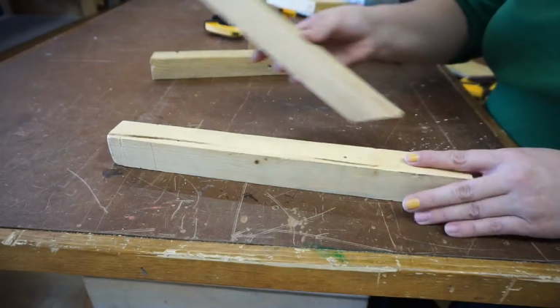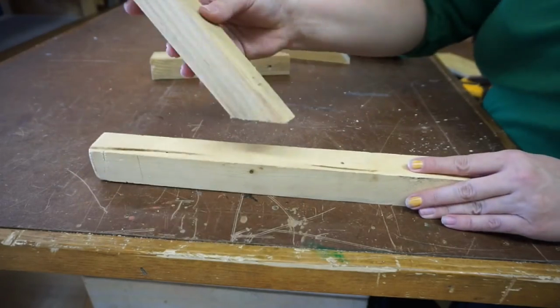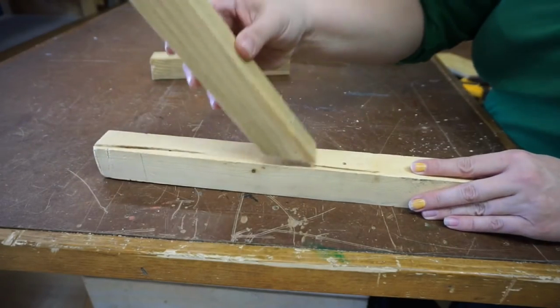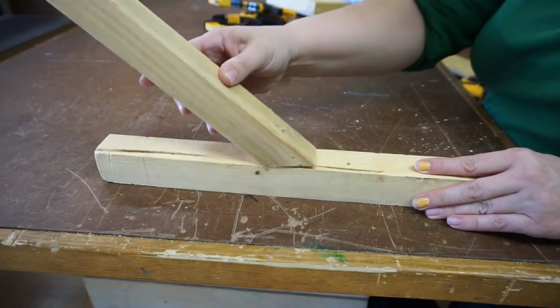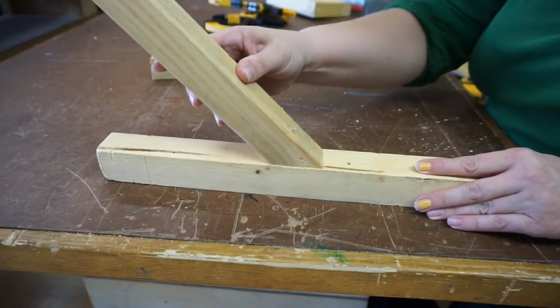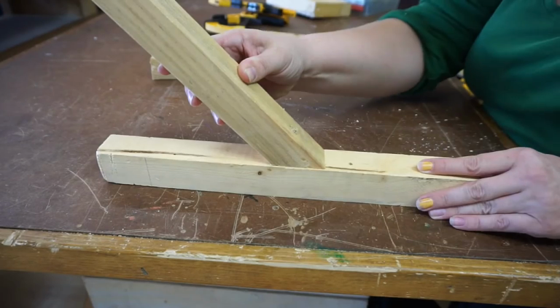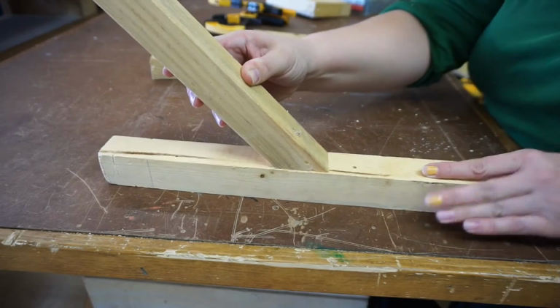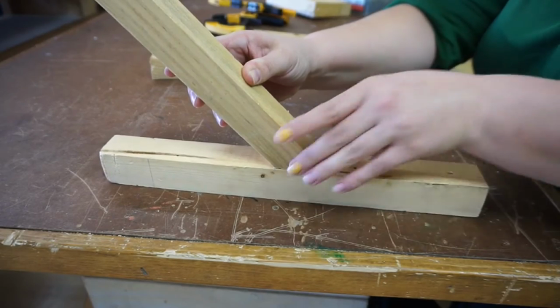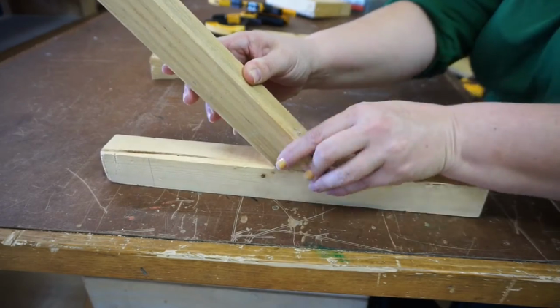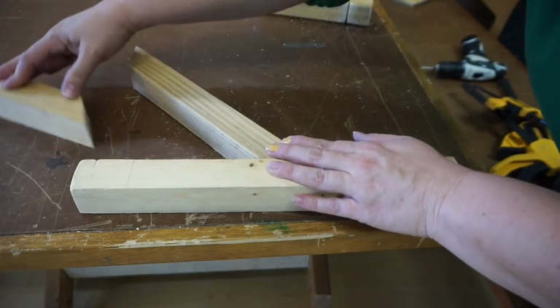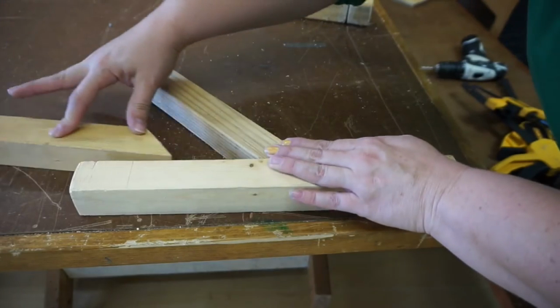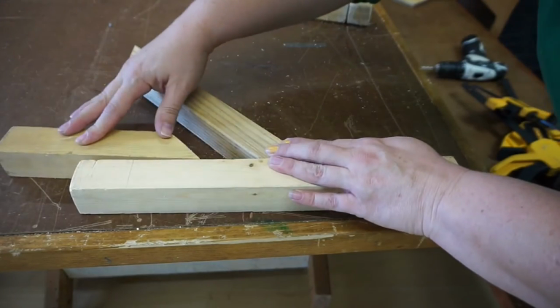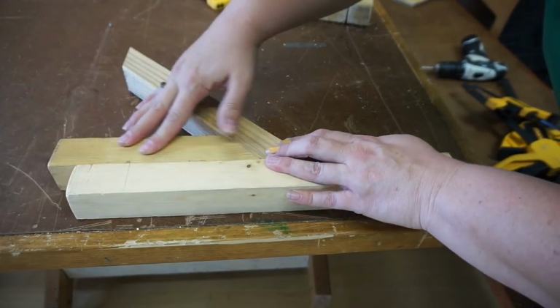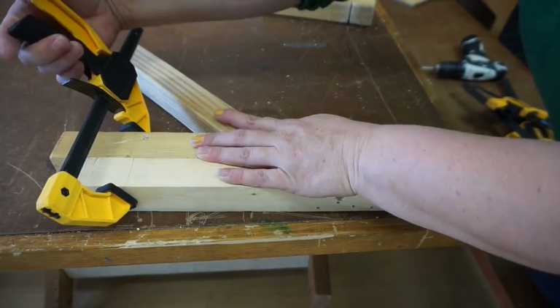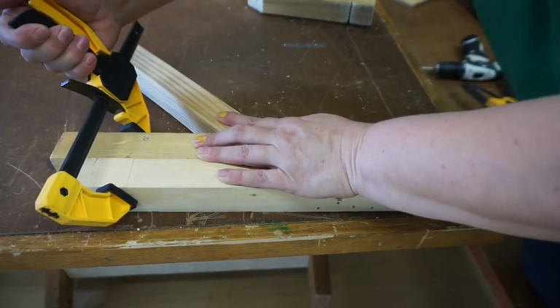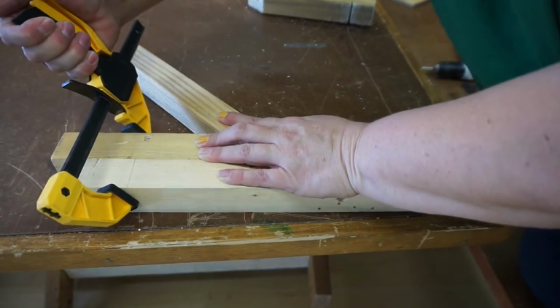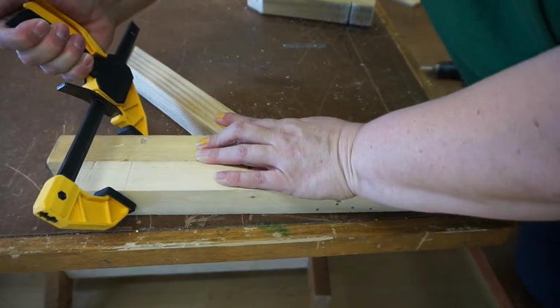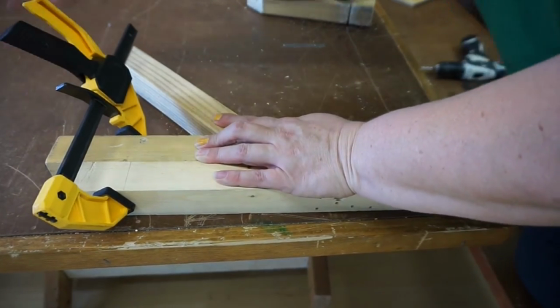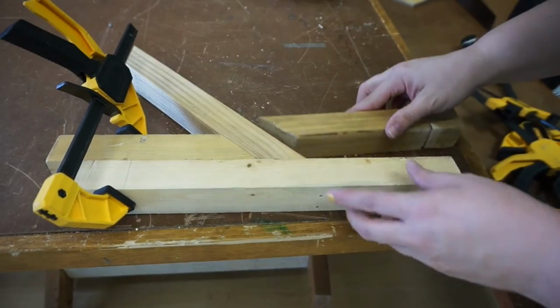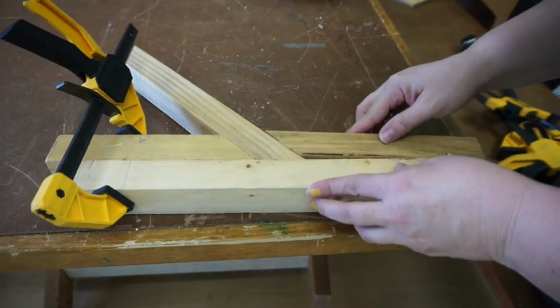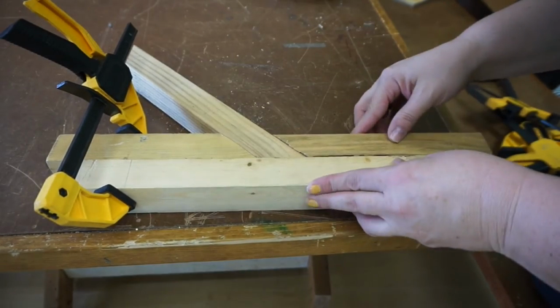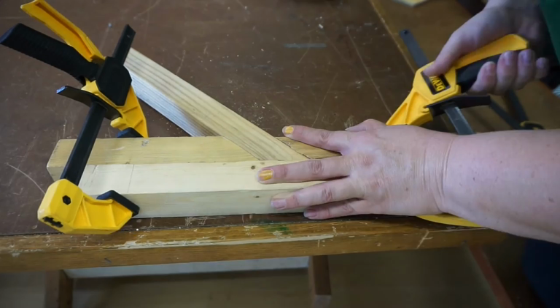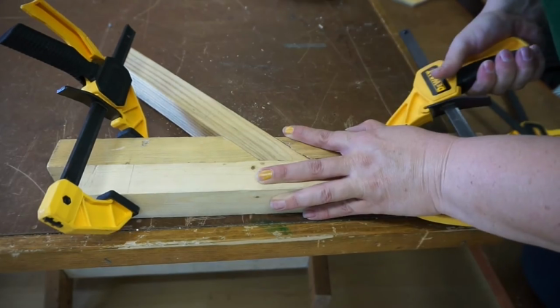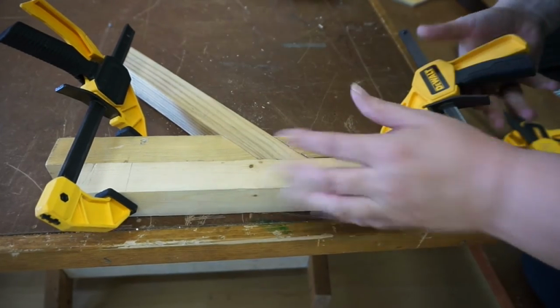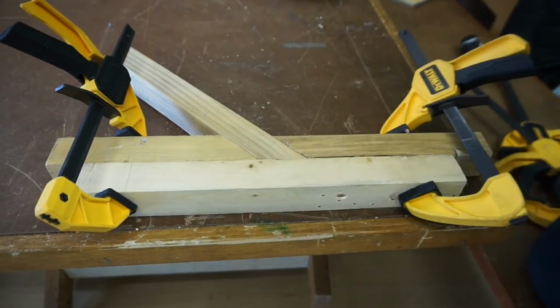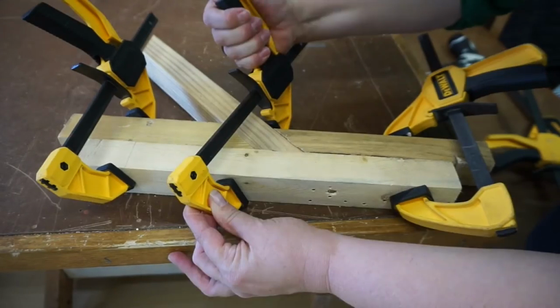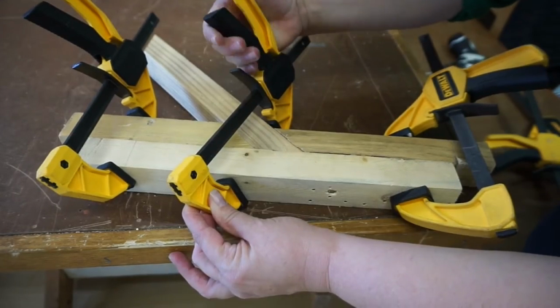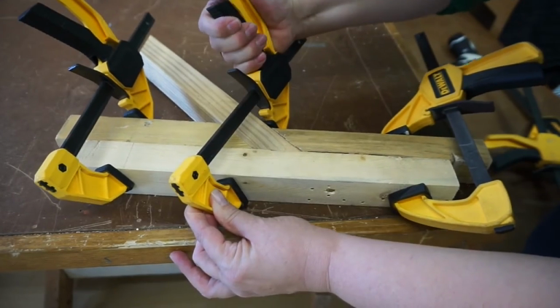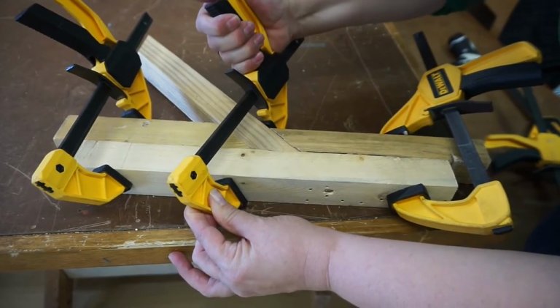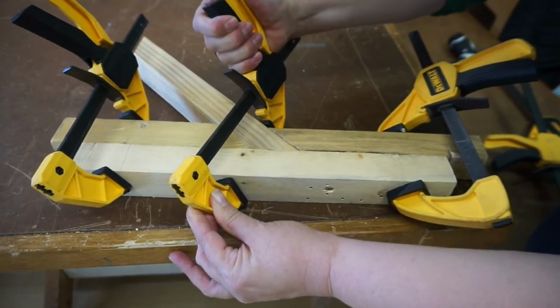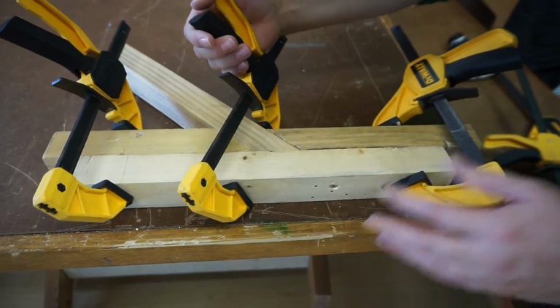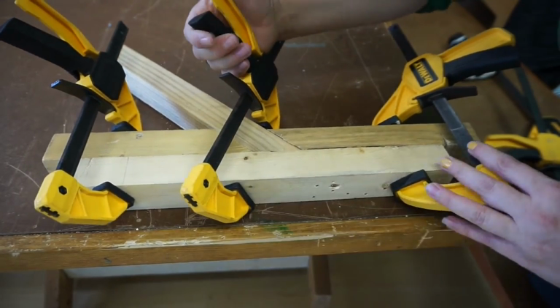This one can be especially tough without an adjustable angle clamp. But if I hang onto the scraps of wood I made while cutting this piece, I can use them to help make everything stay in place.